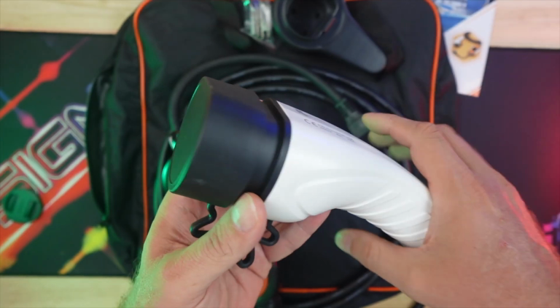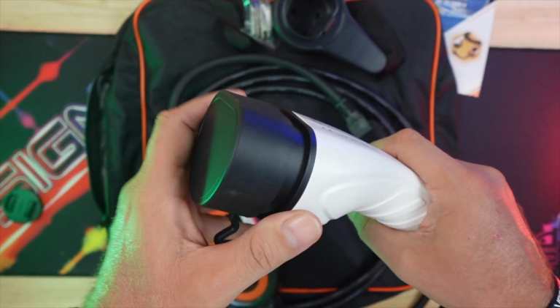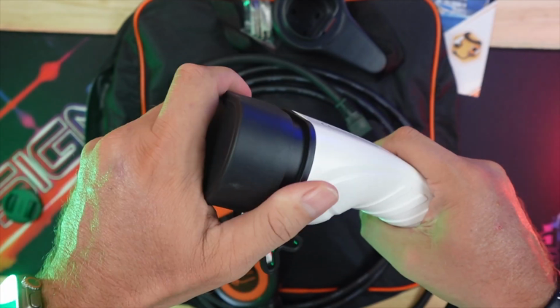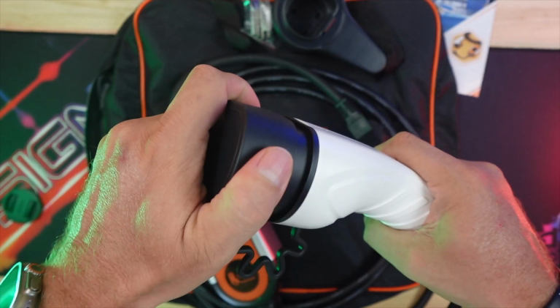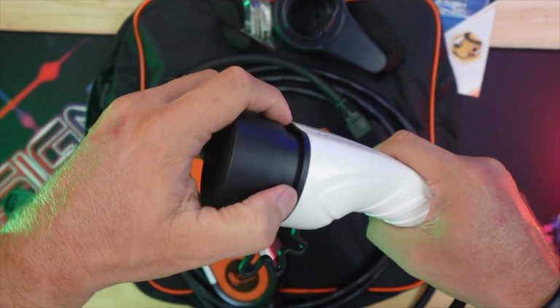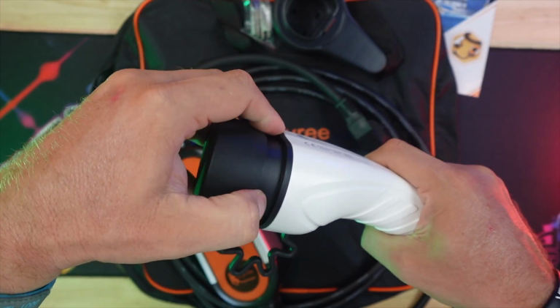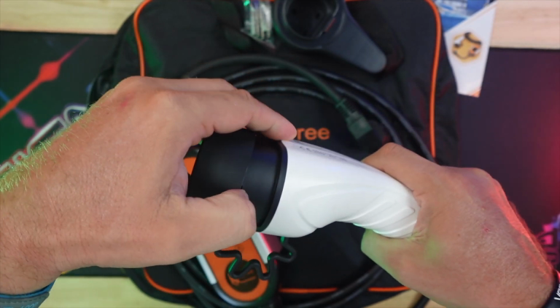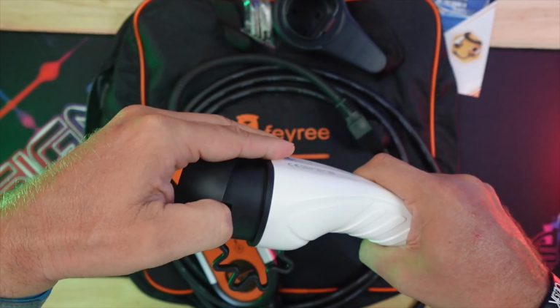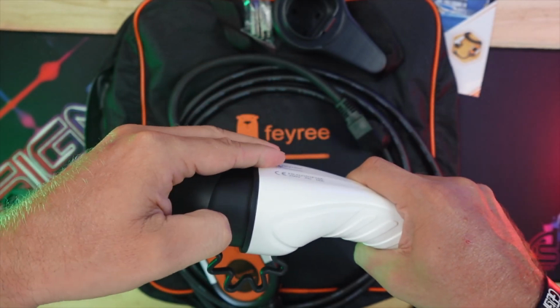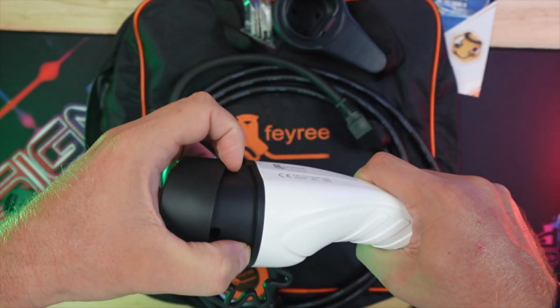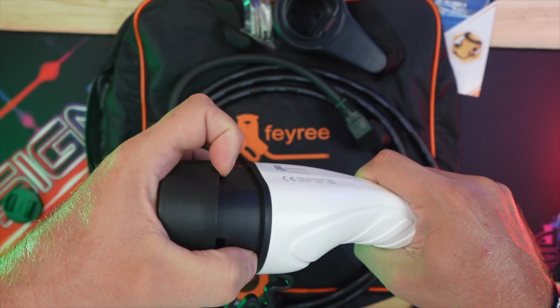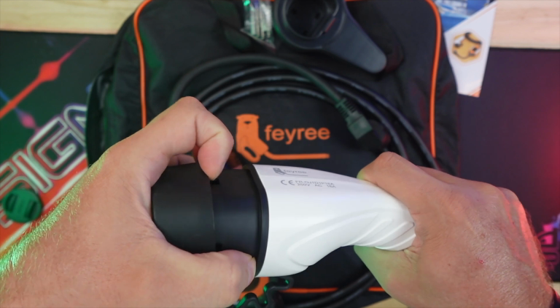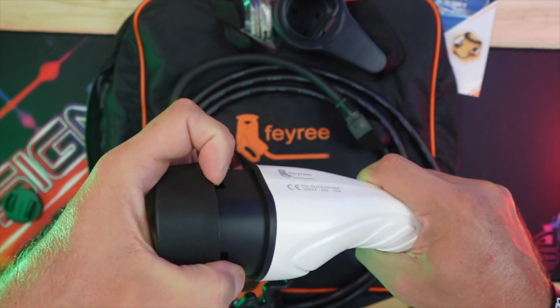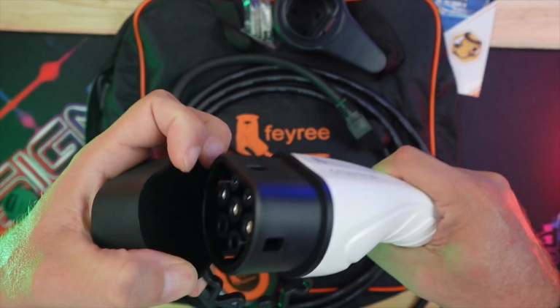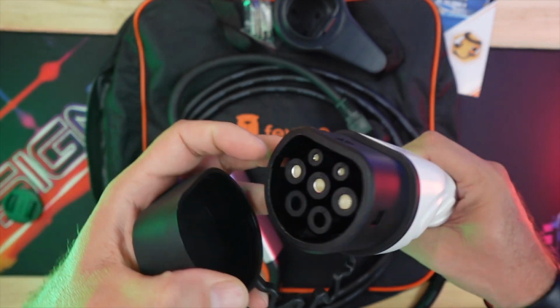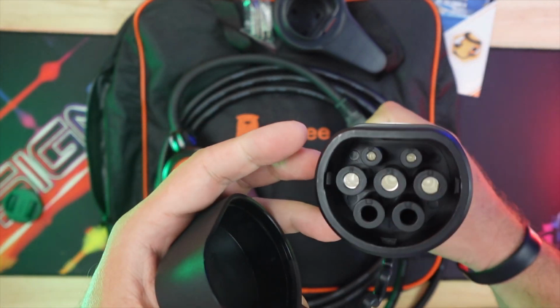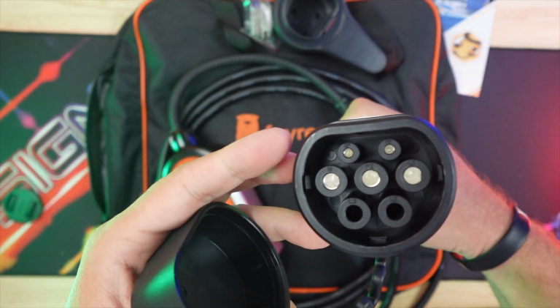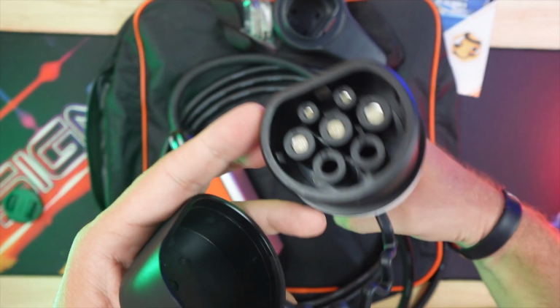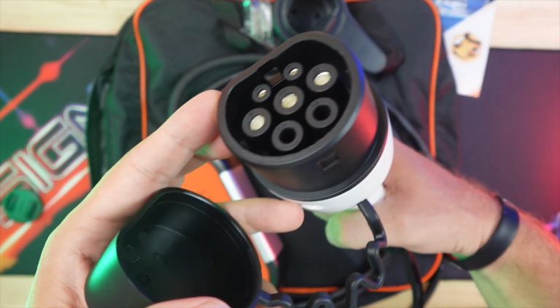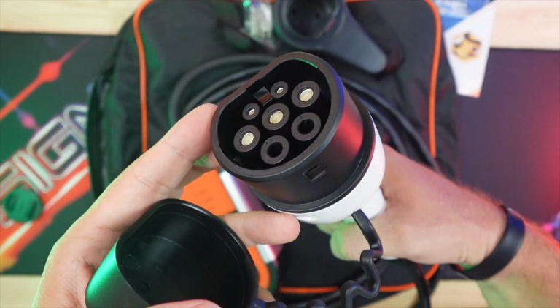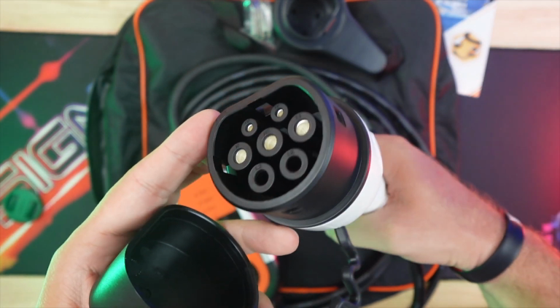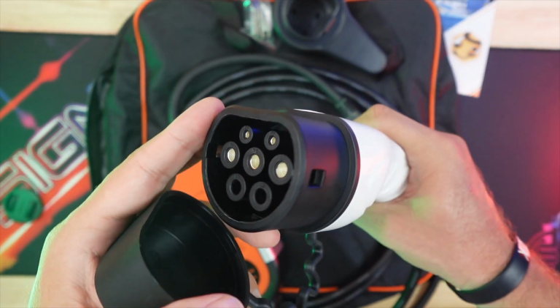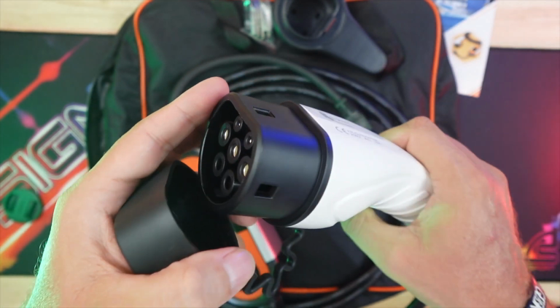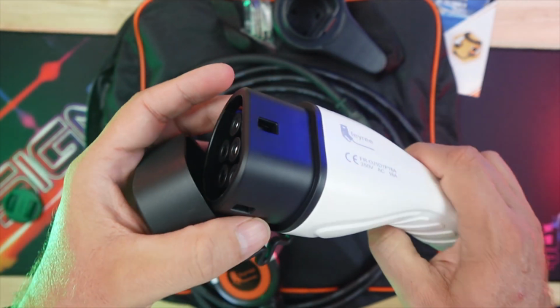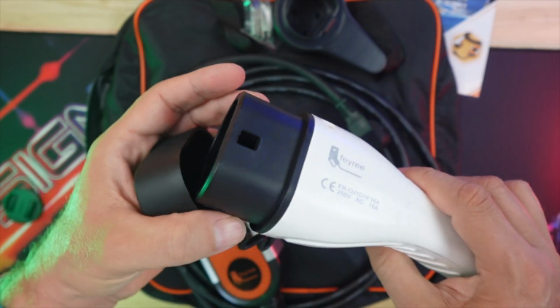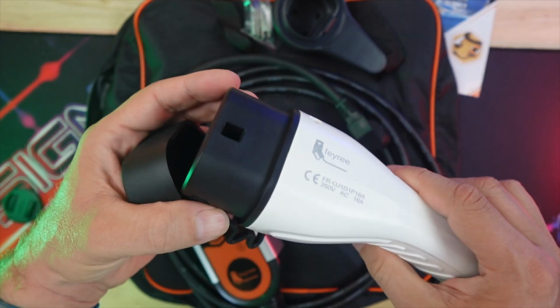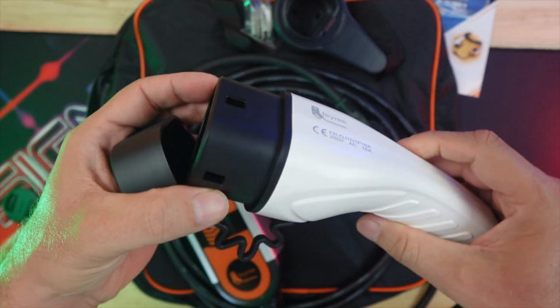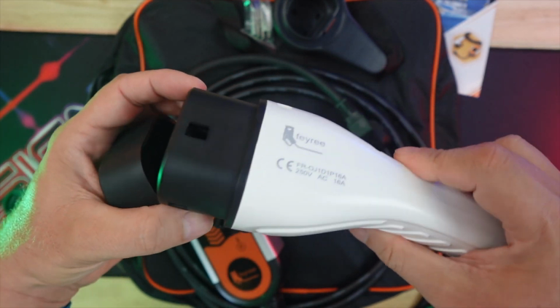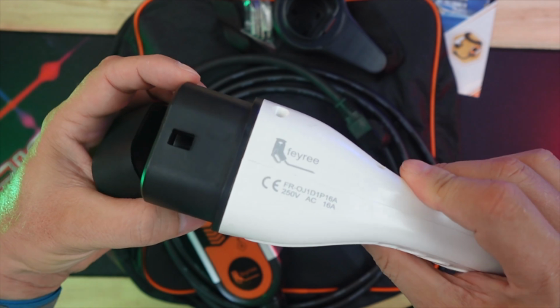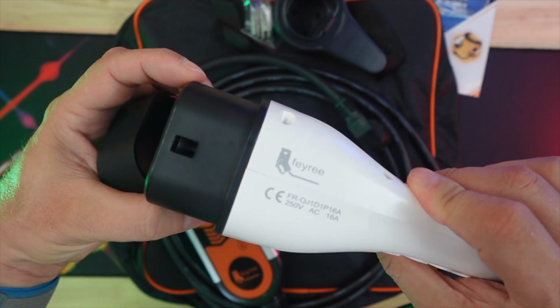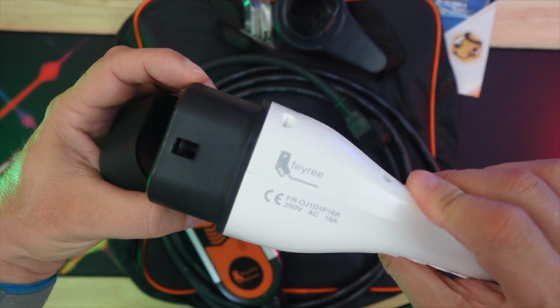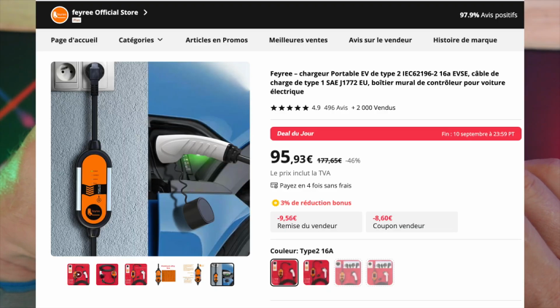But what if there was a middle ground? Enter the Ferry Portable EV Home Charger, a Type 2 3.5 kW charger, priced under €100.